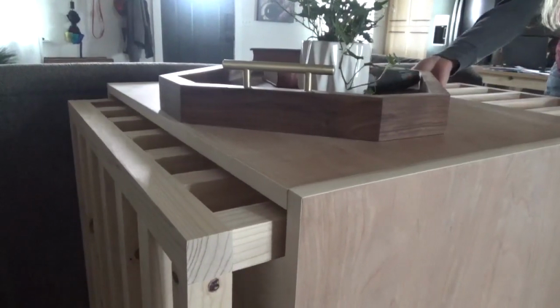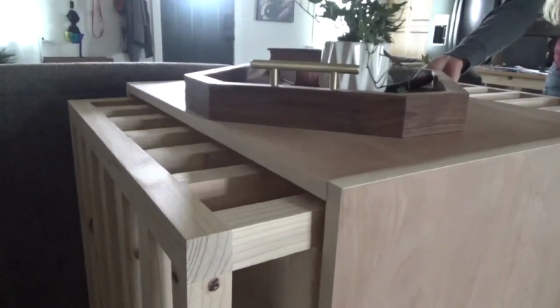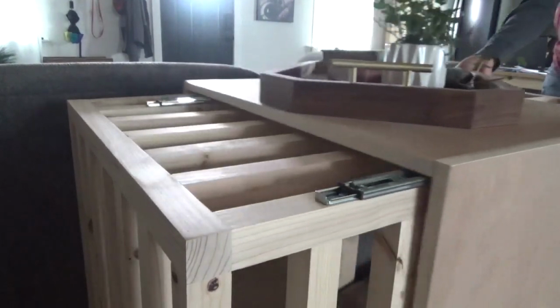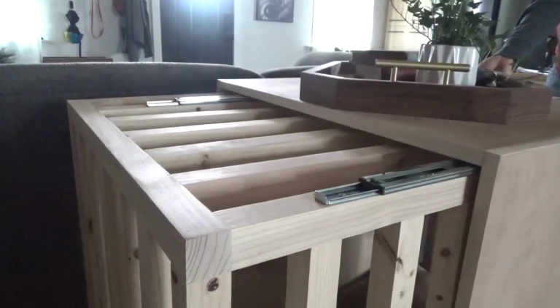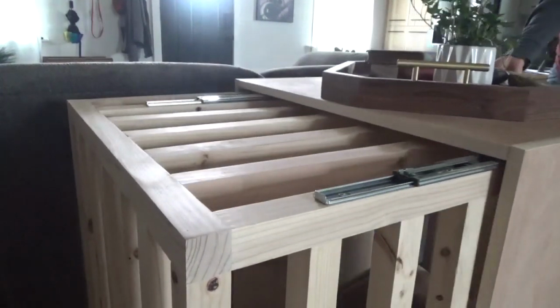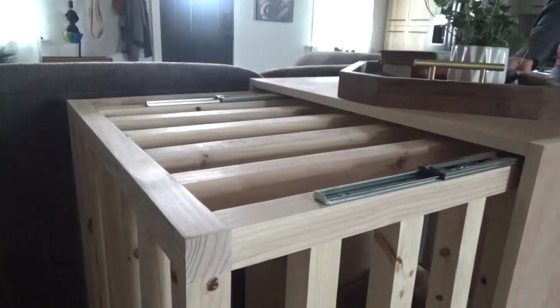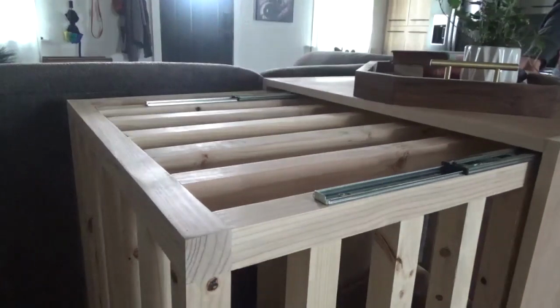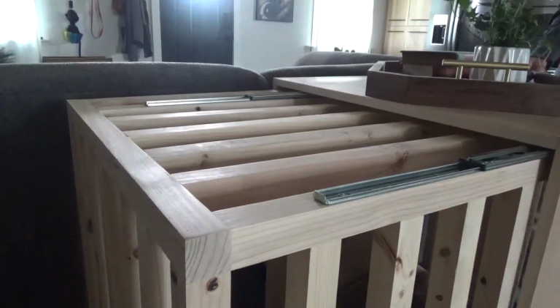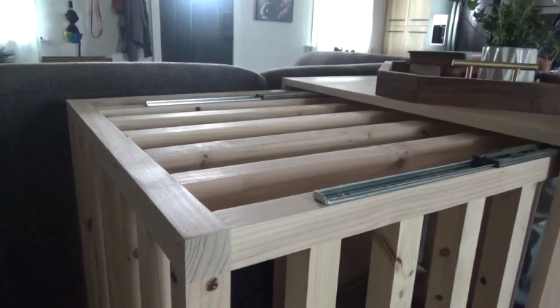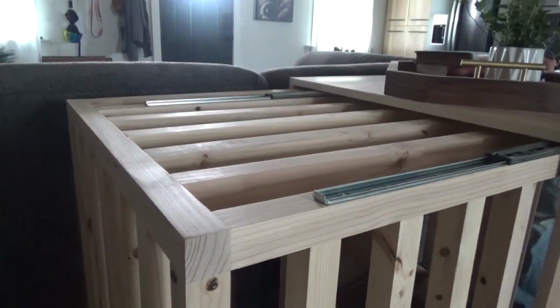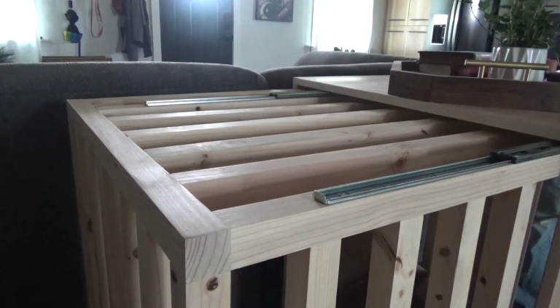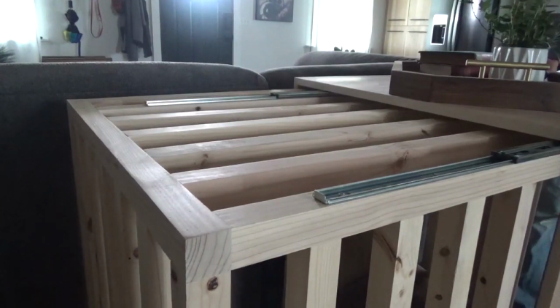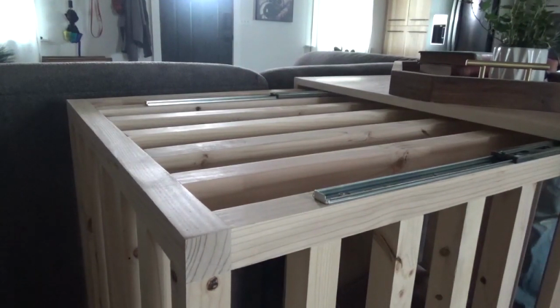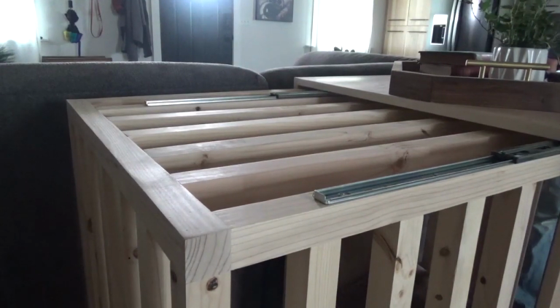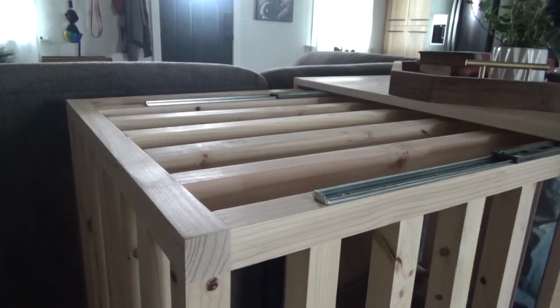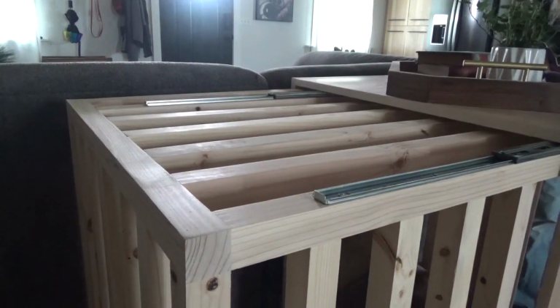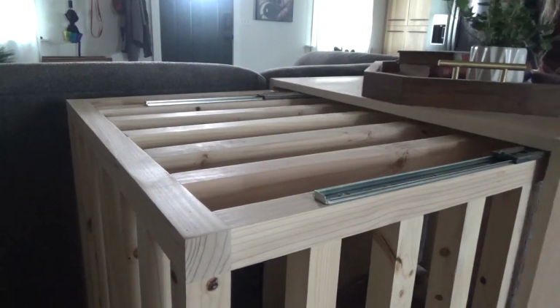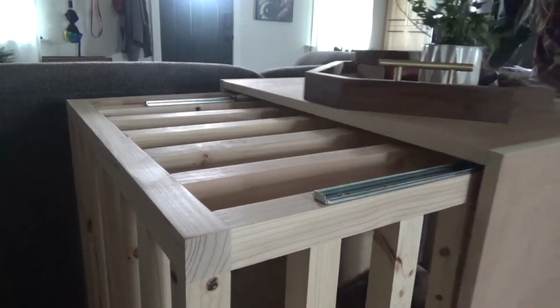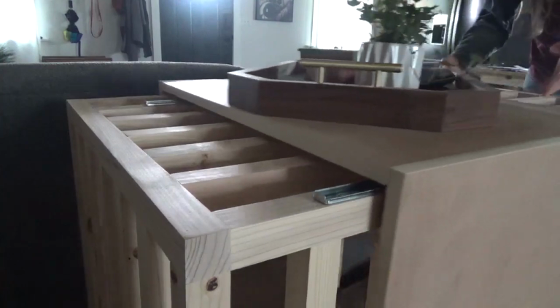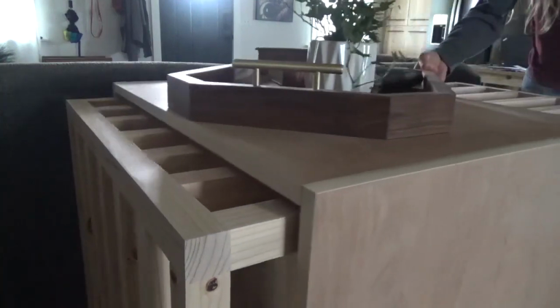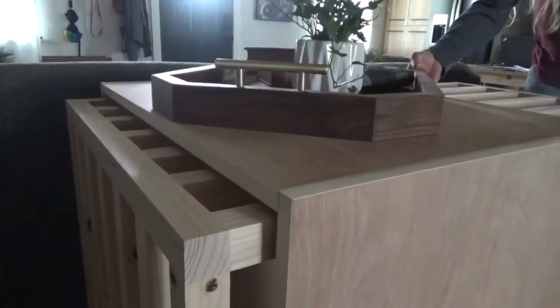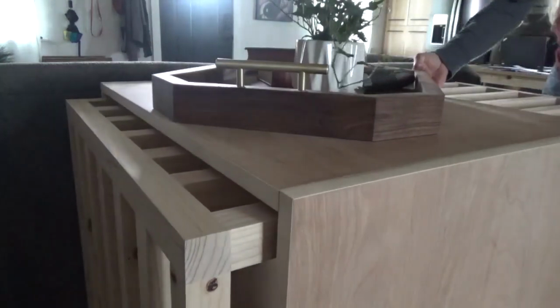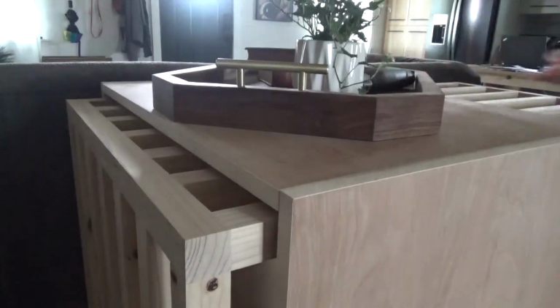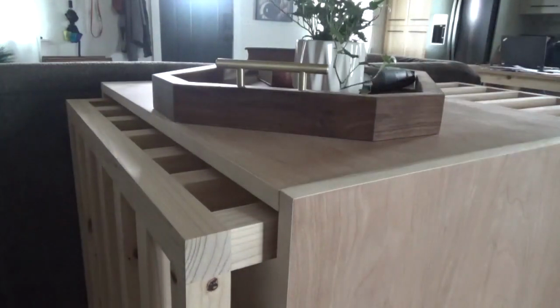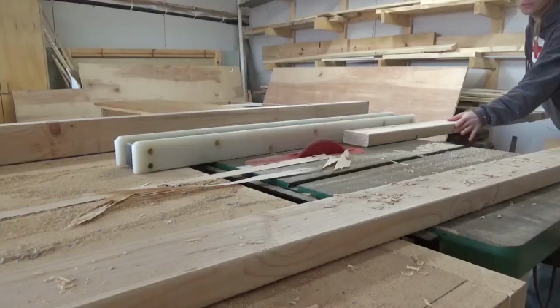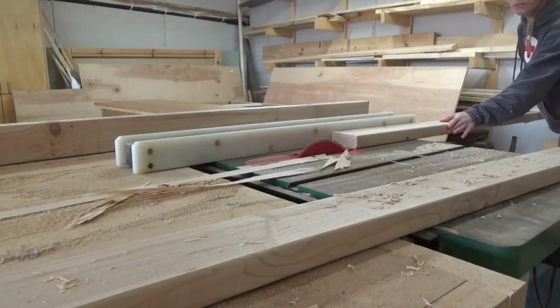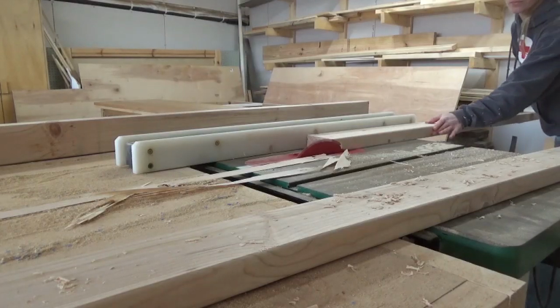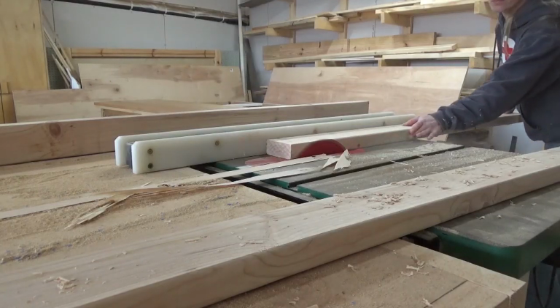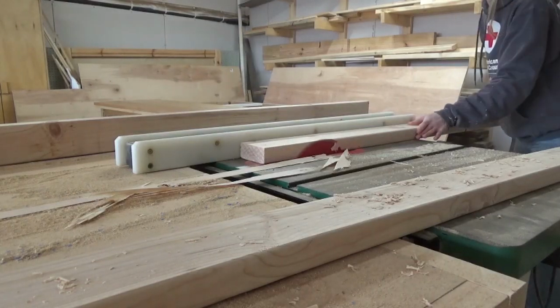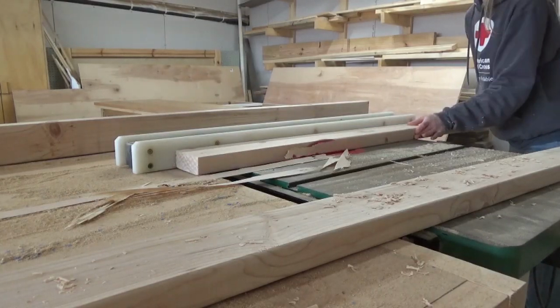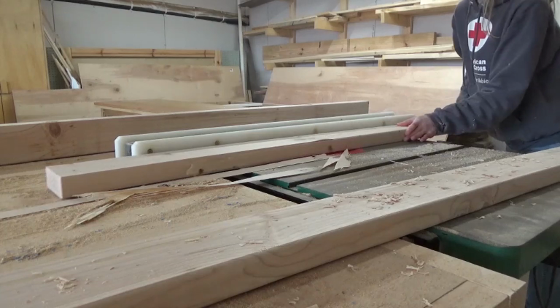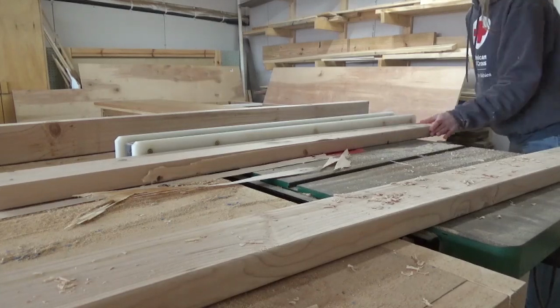So I used a pair of door slides to be able to slide this entire section side to side. I think it gives it a really cool modern feel and it's kind of a little unexpected. So if you're ready to see how I built Lucy her new hangout, let's get building.